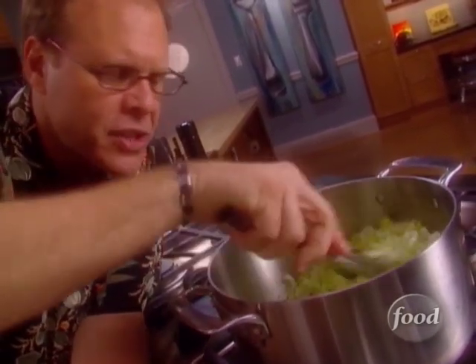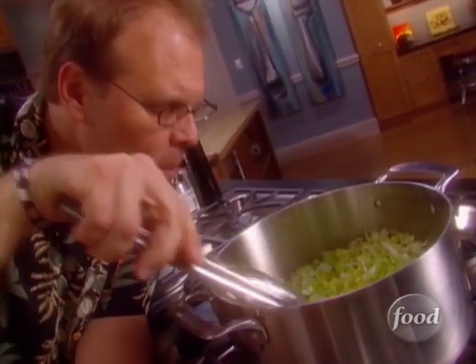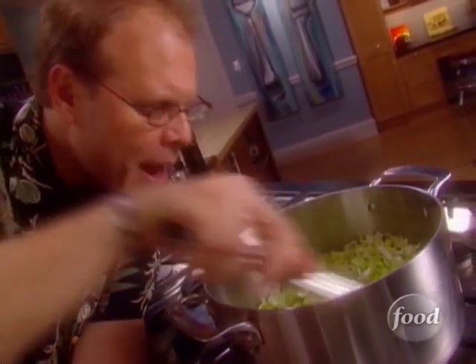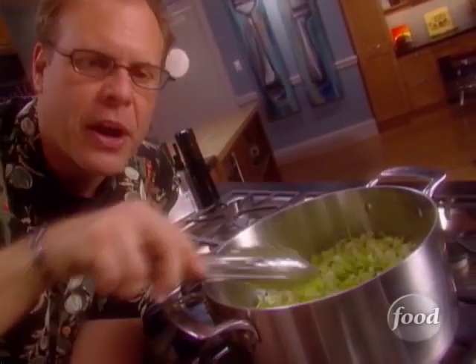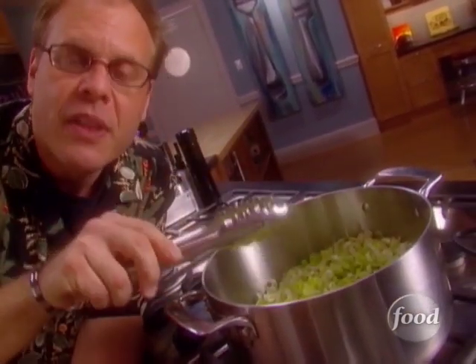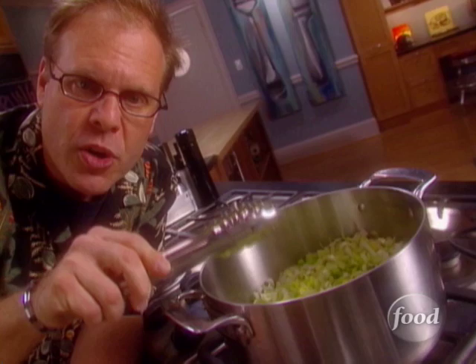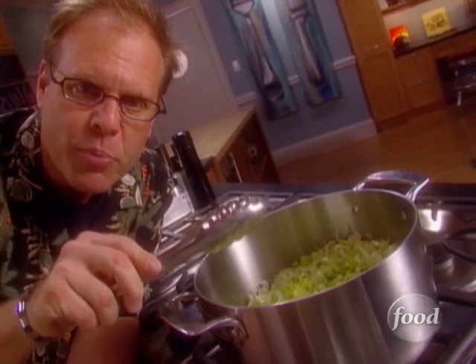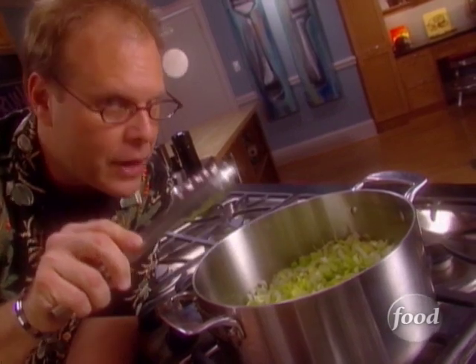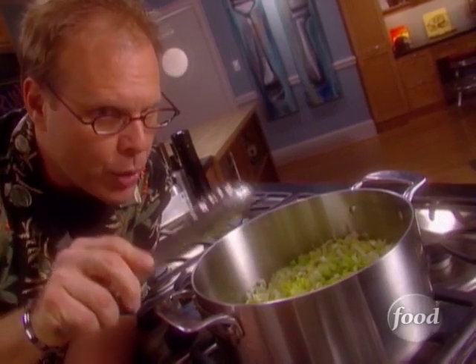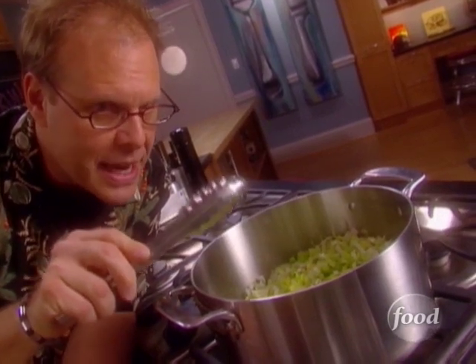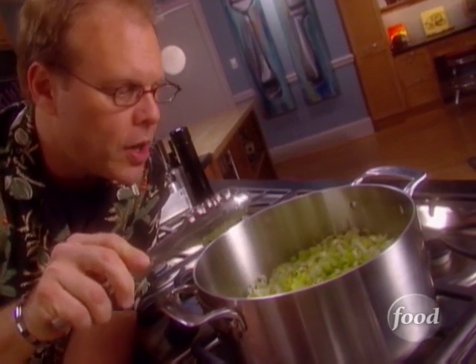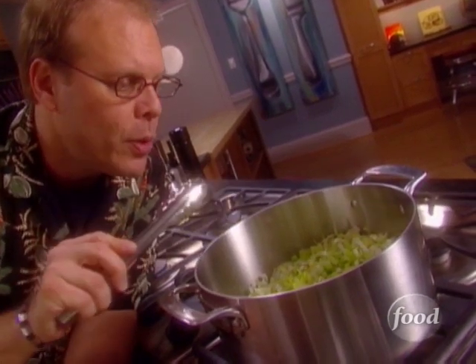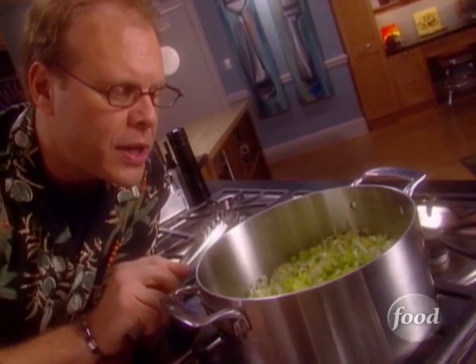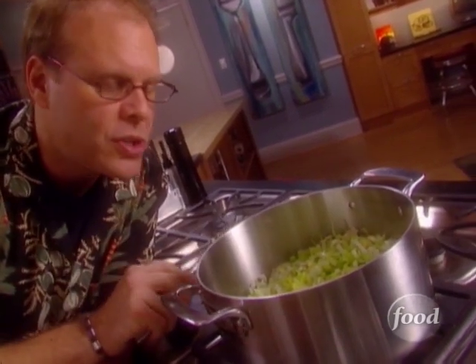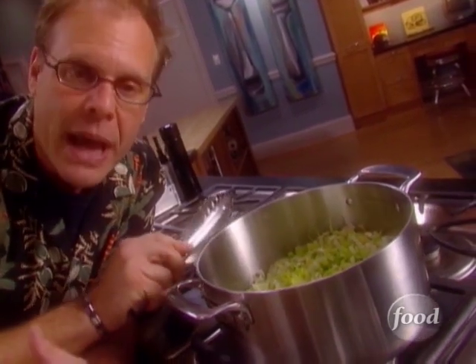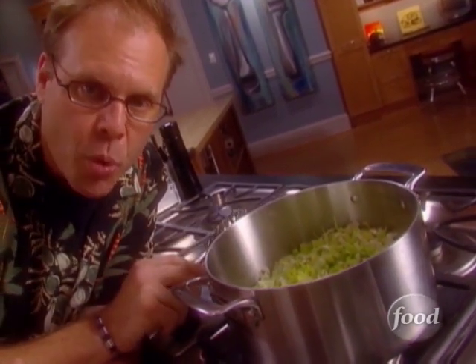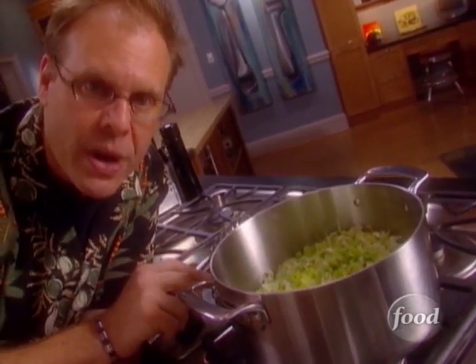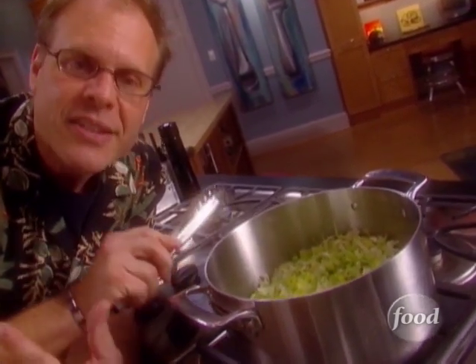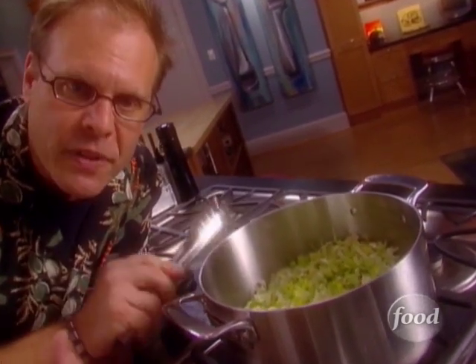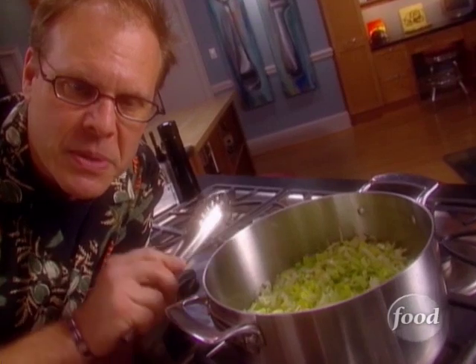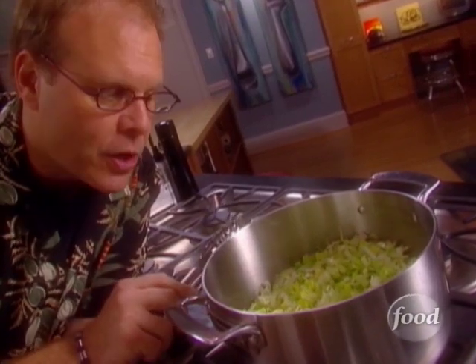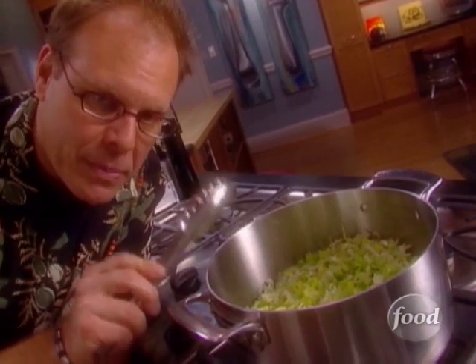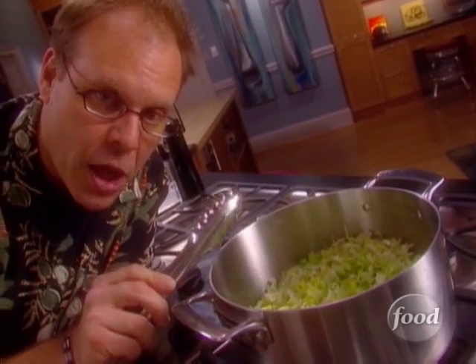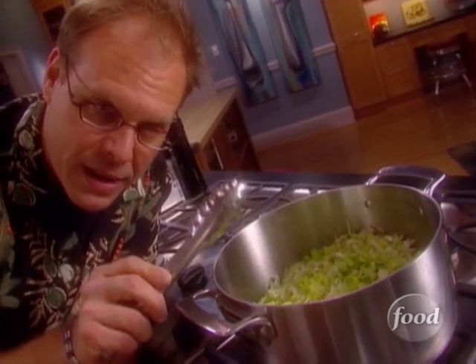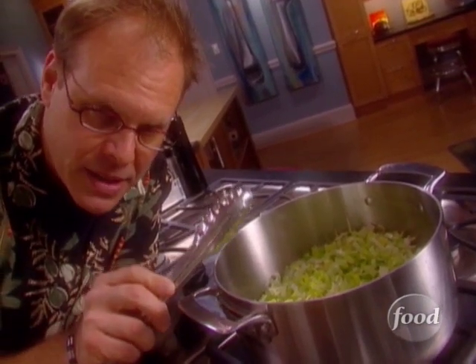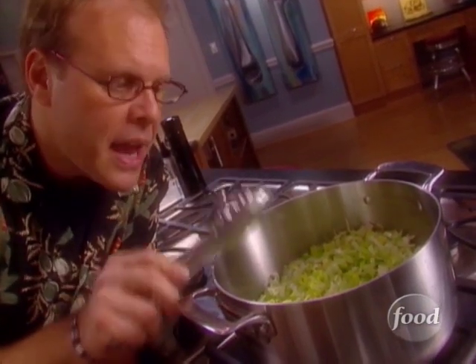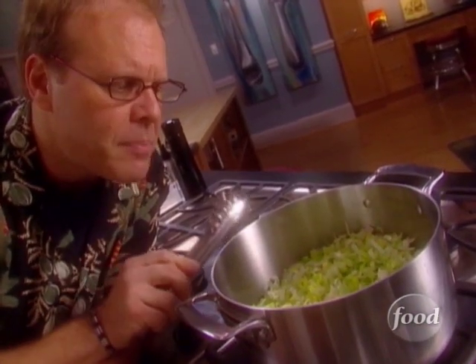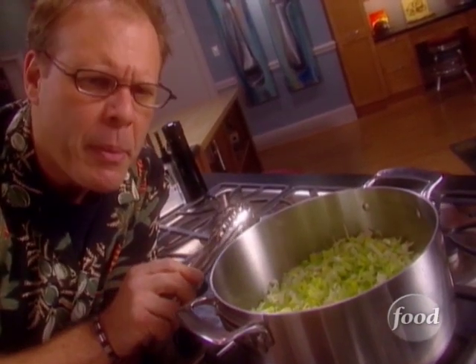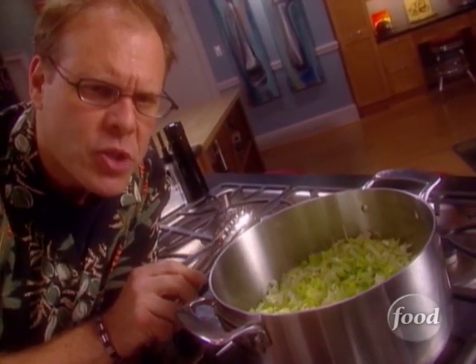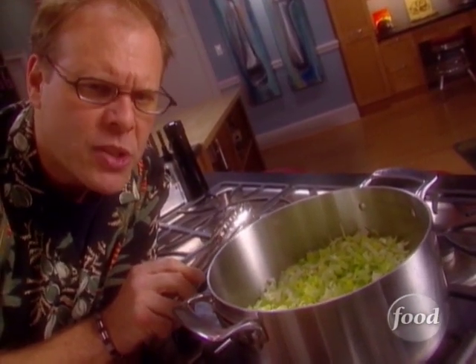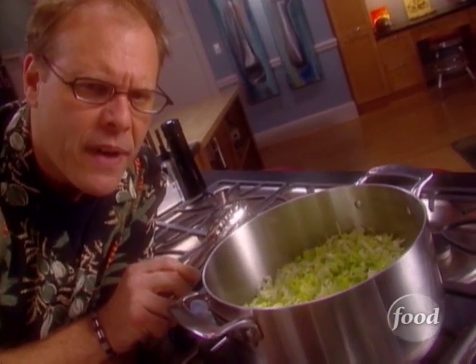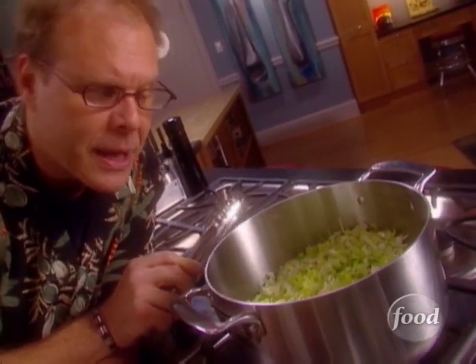If things are jumping around in there, the leeks are going to brown, and that will not taste good. All we really want to do is cook out some moisture and soften this material. So keep the heat low, listen, and give them about 20 to 25 minutes.